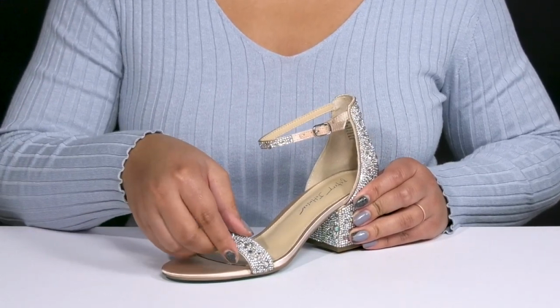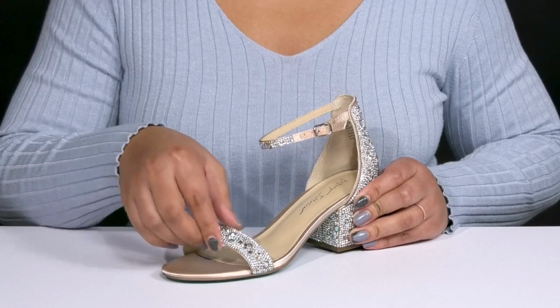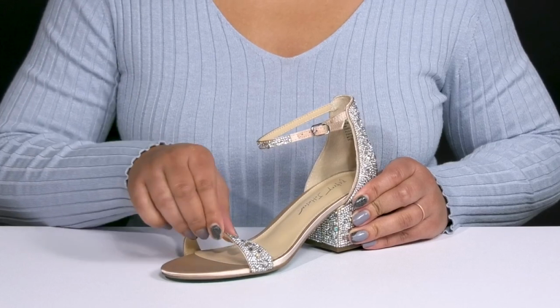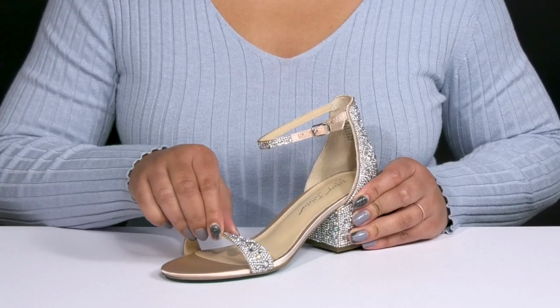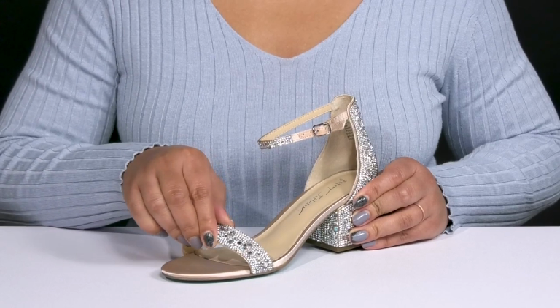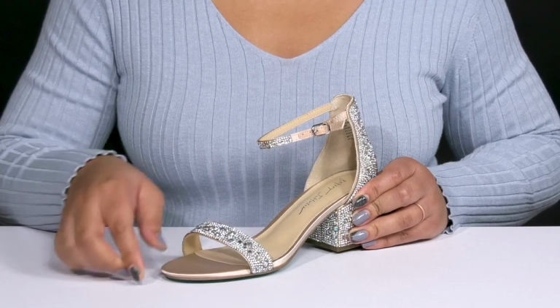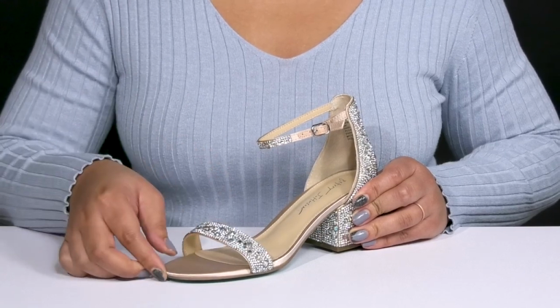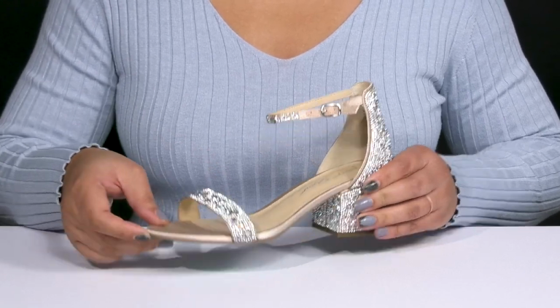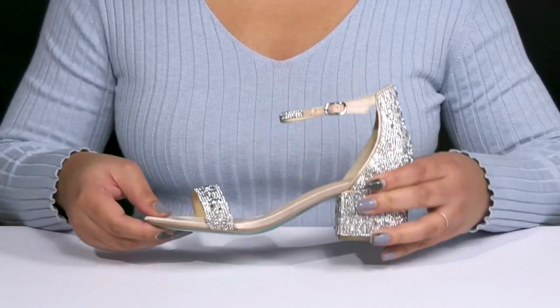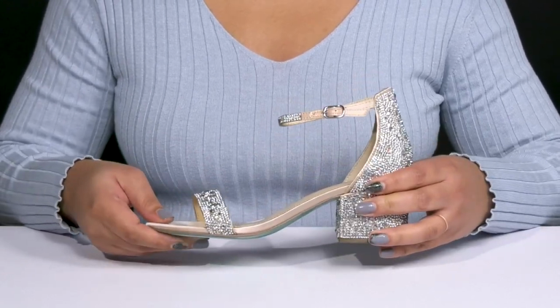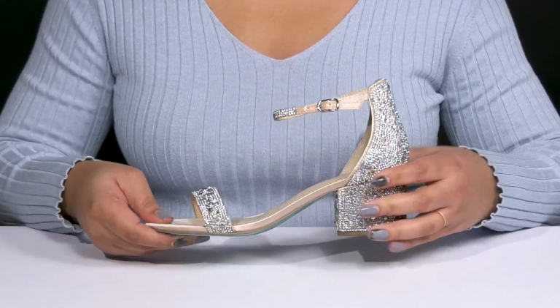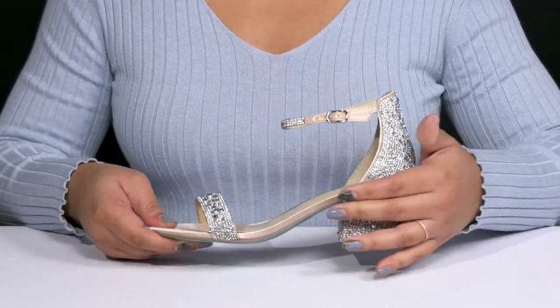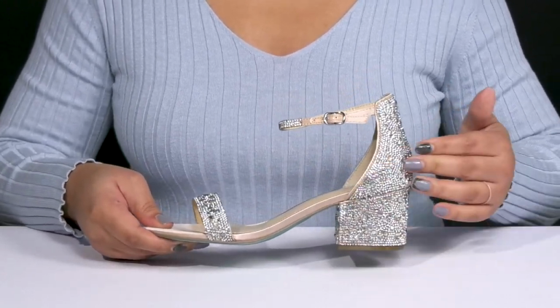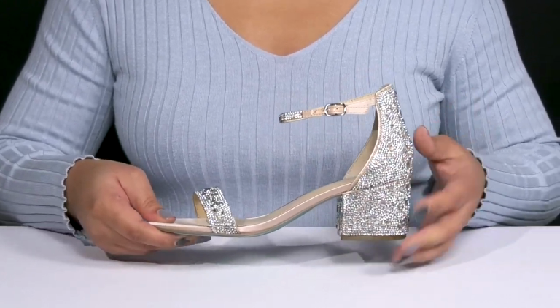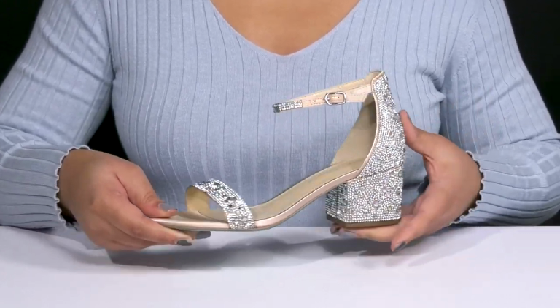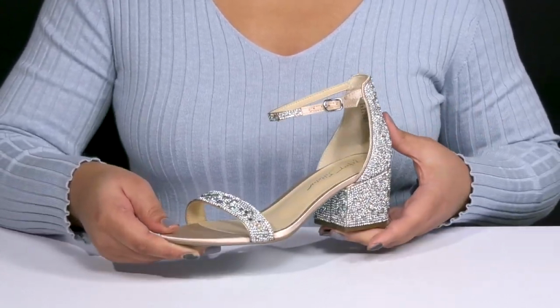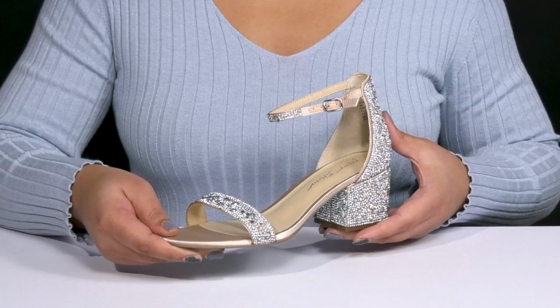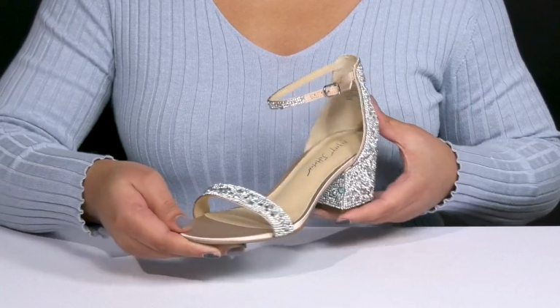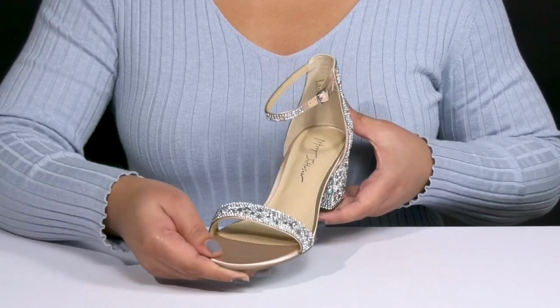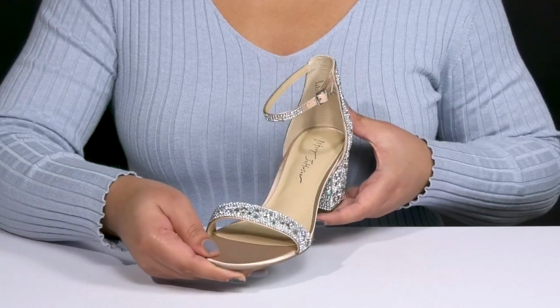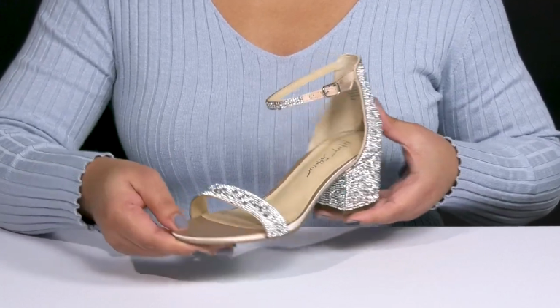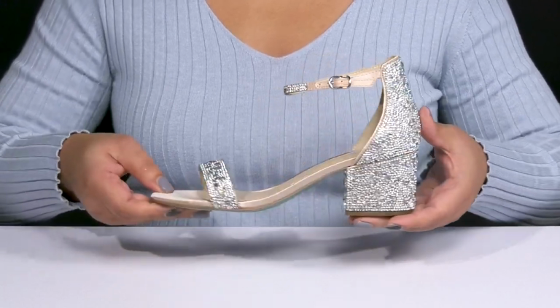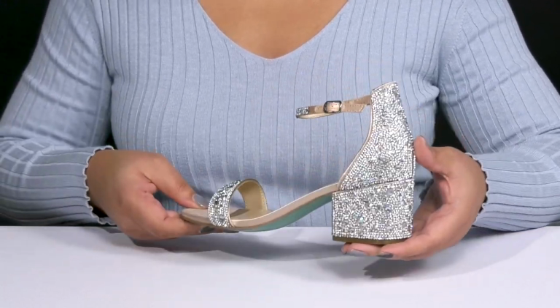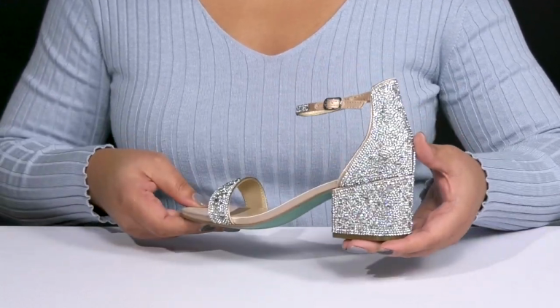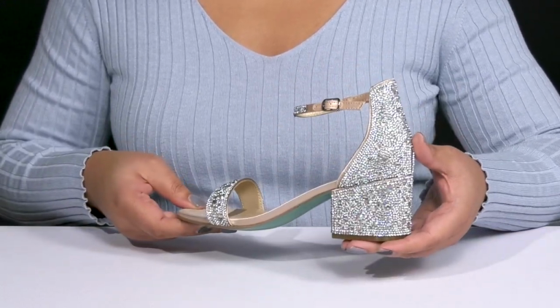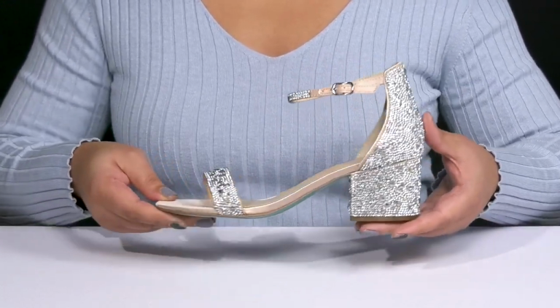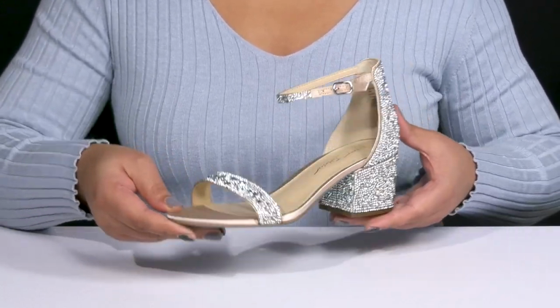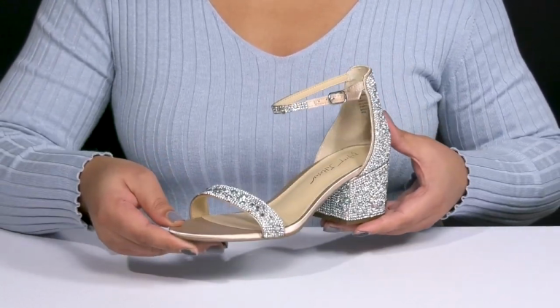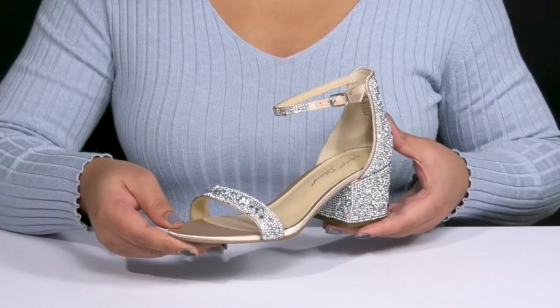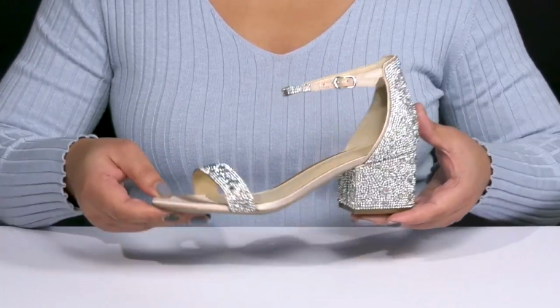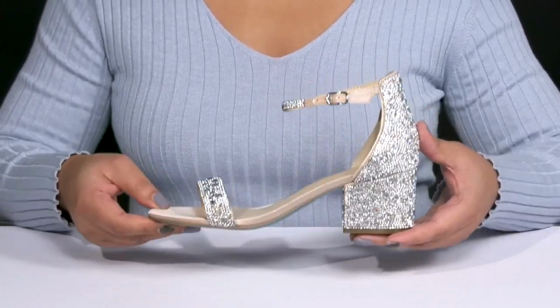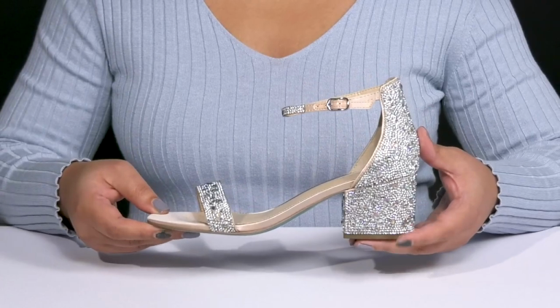With lots of wiggle room for your toes for added comfort, they have an all-over bedazzled design that sparkles and shines bright, giving you a star-studded look you're sure to love.